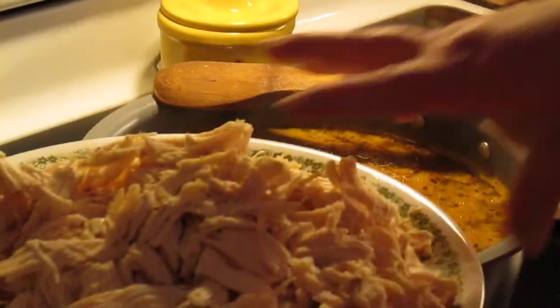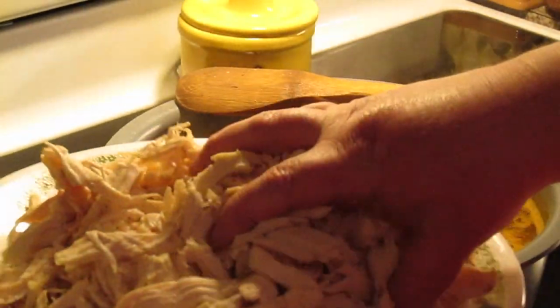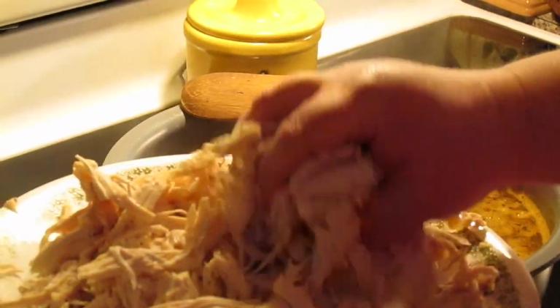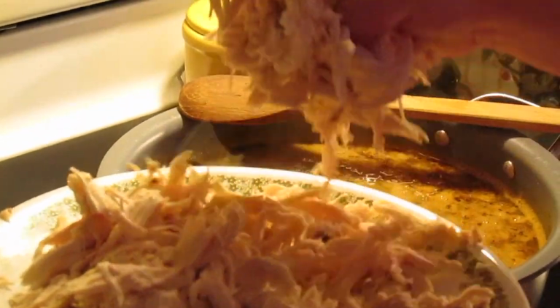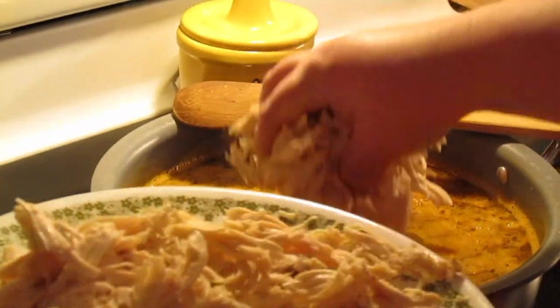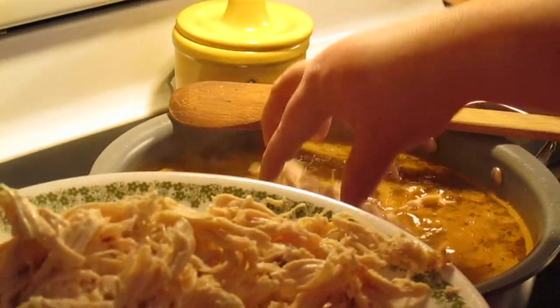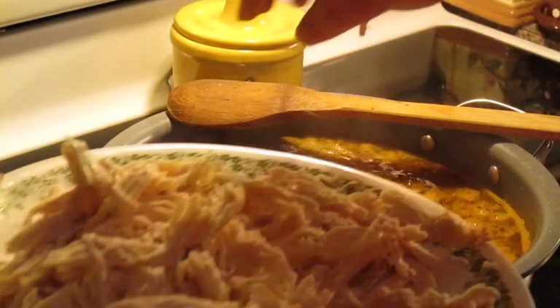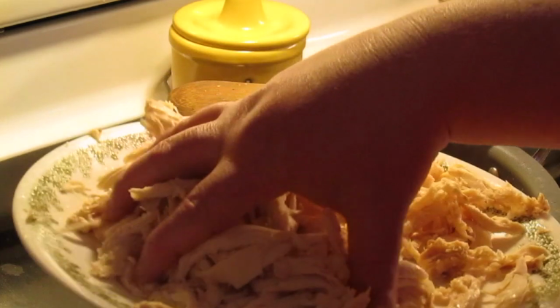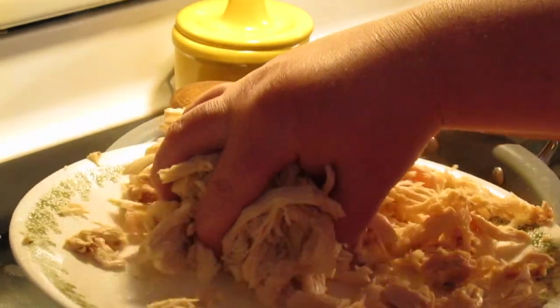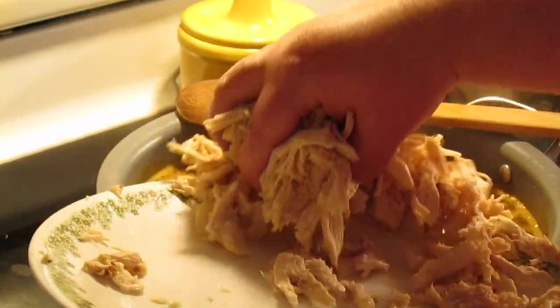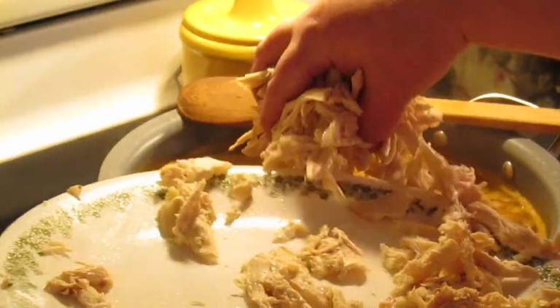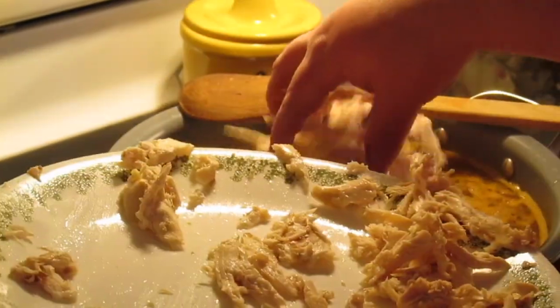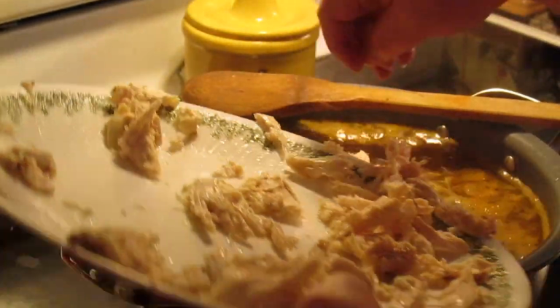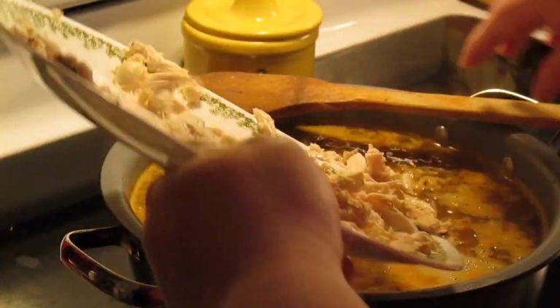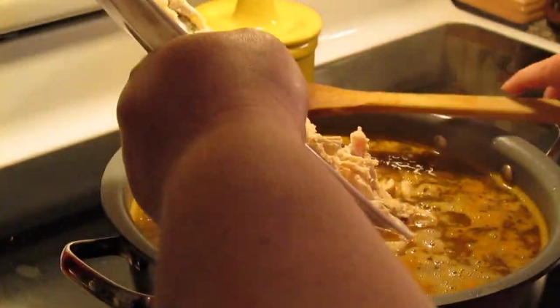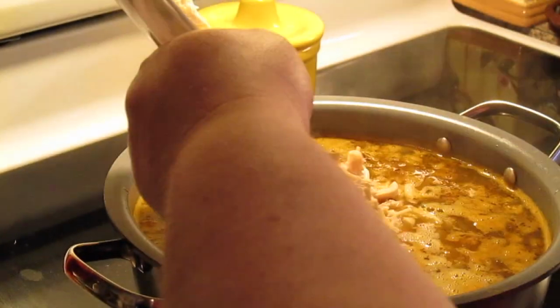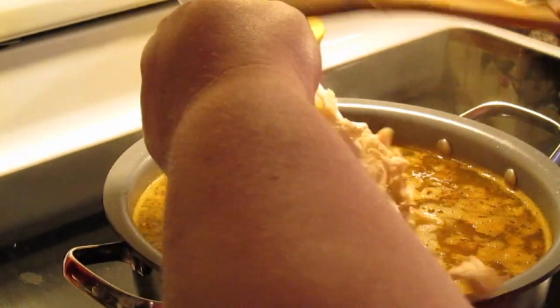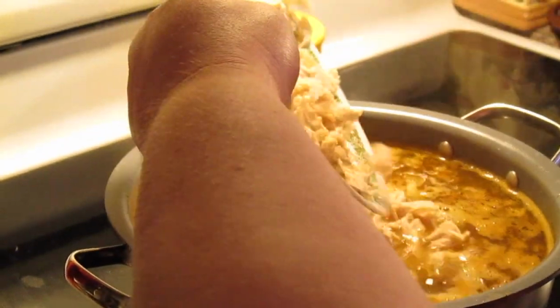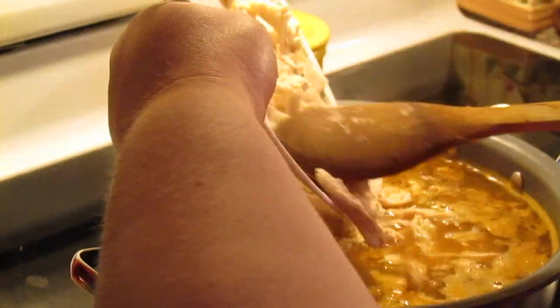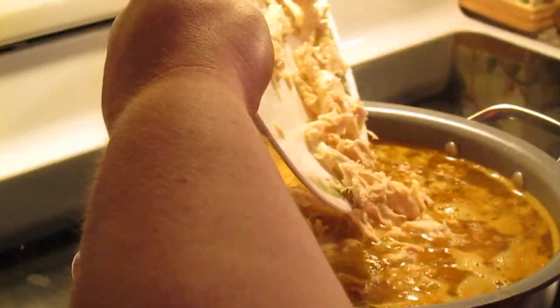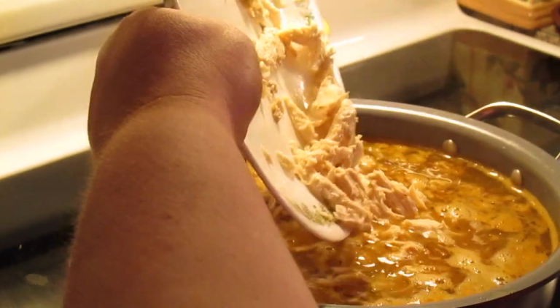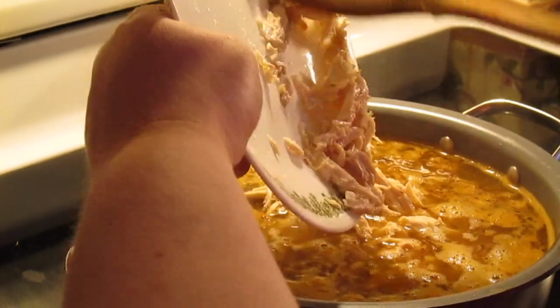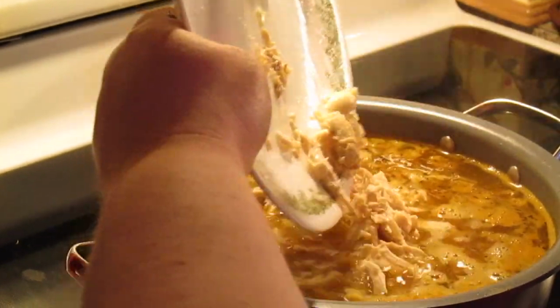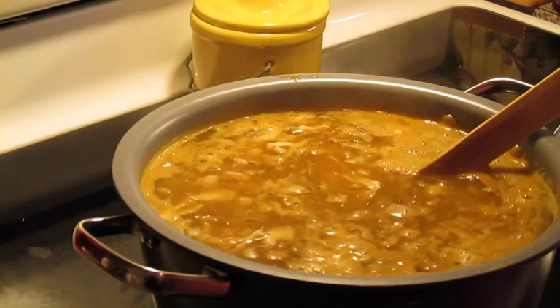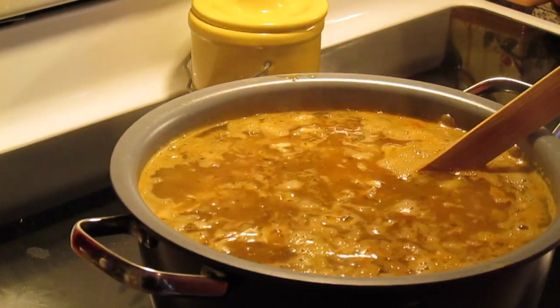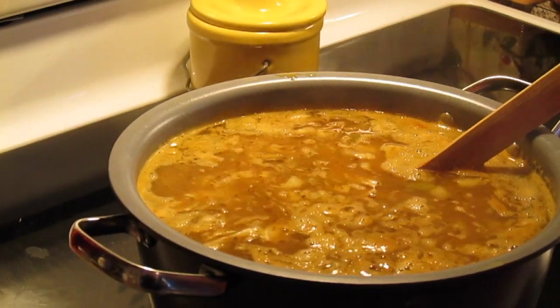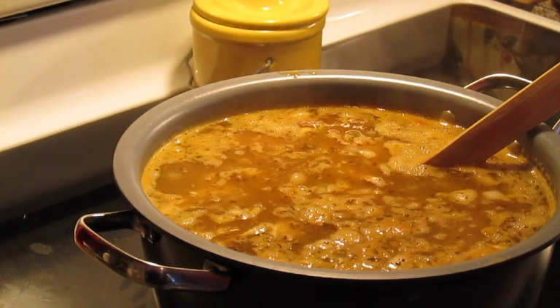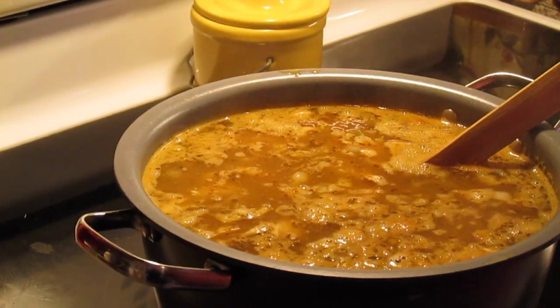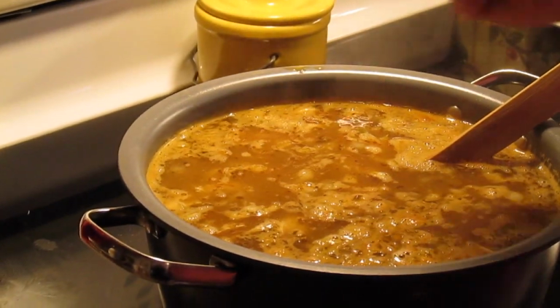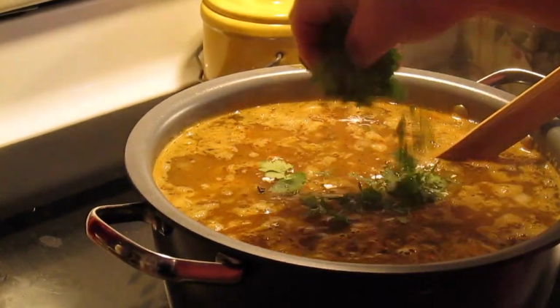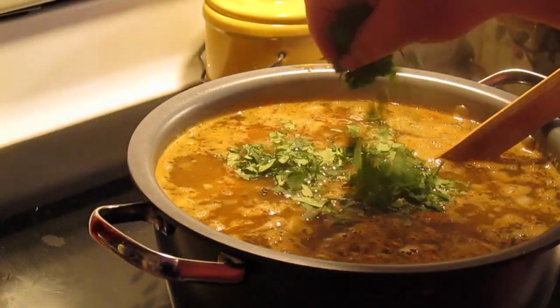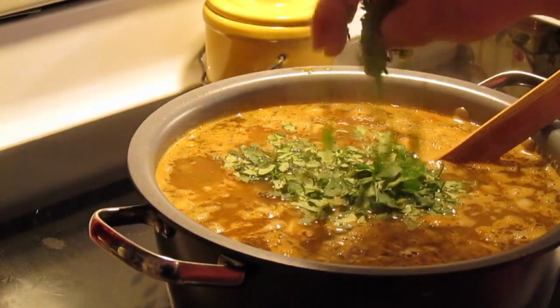Okay, let's put our shredded chicken in. I'm going to put in about a fourth of a cup of chopped cilantro.